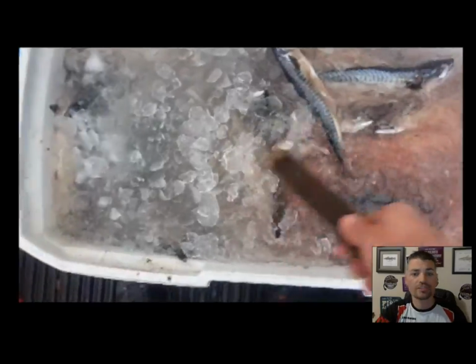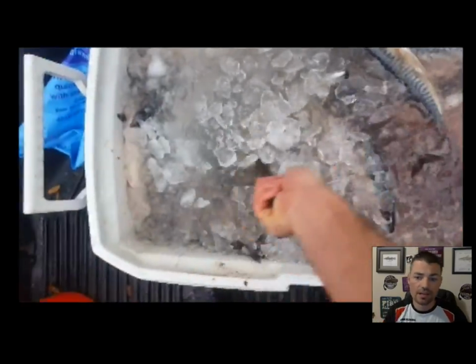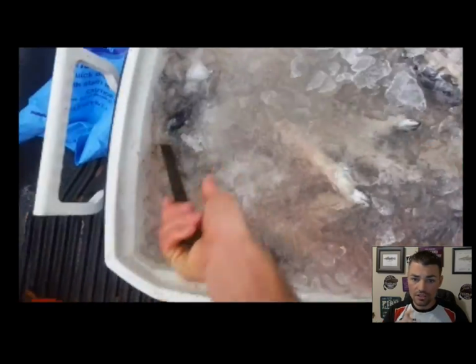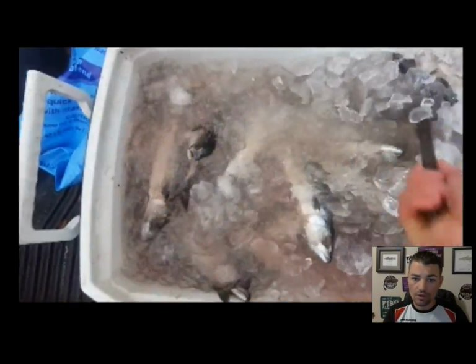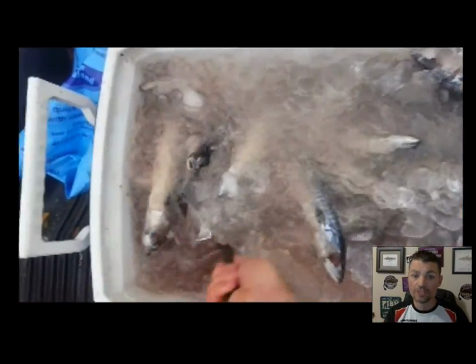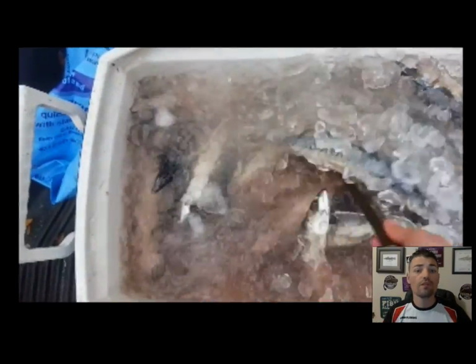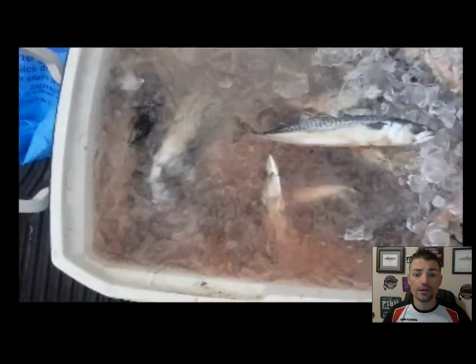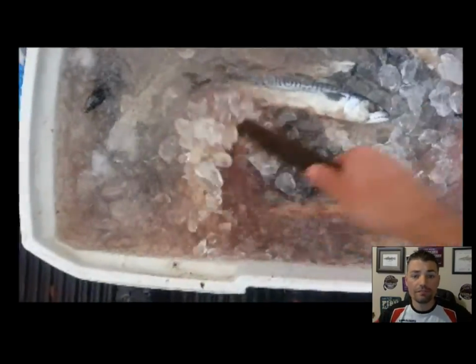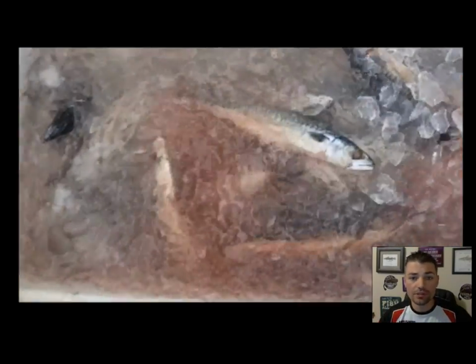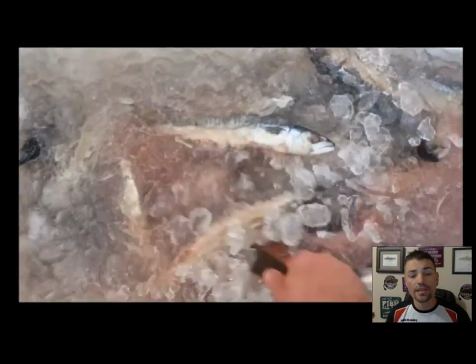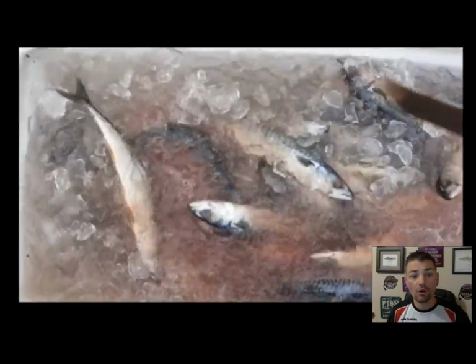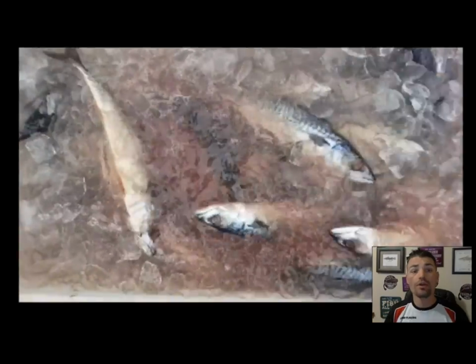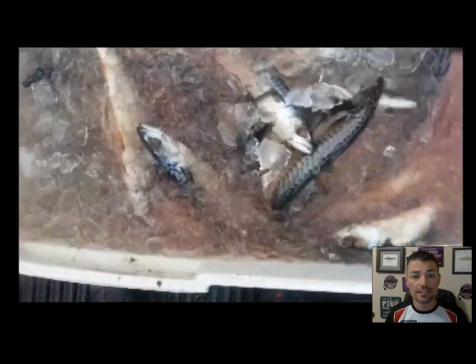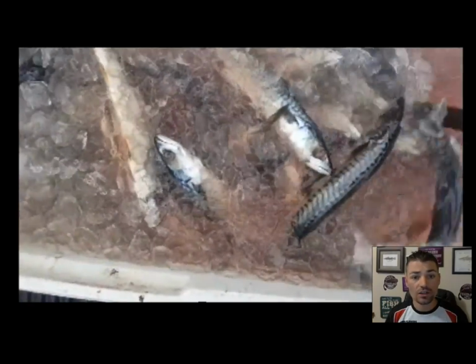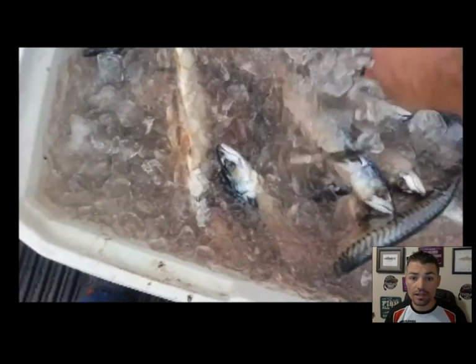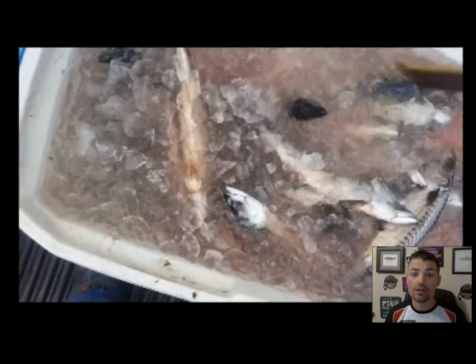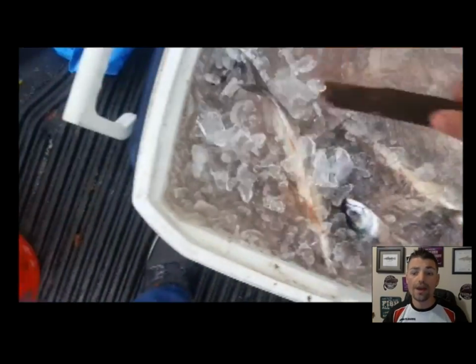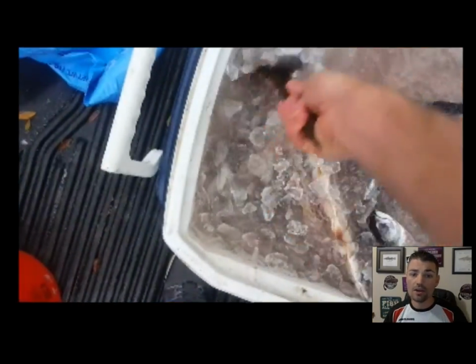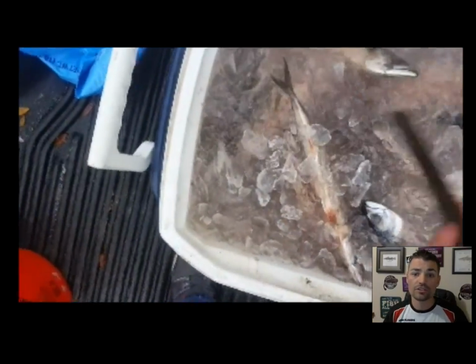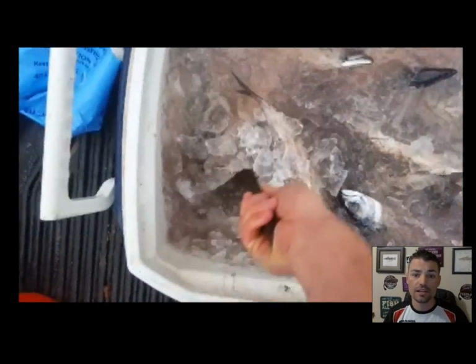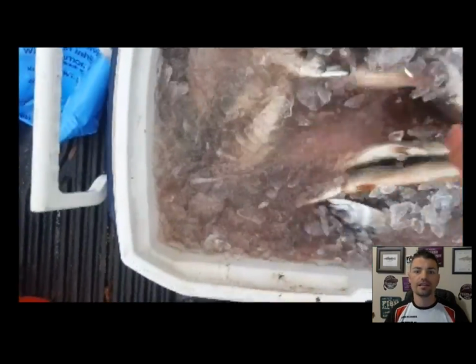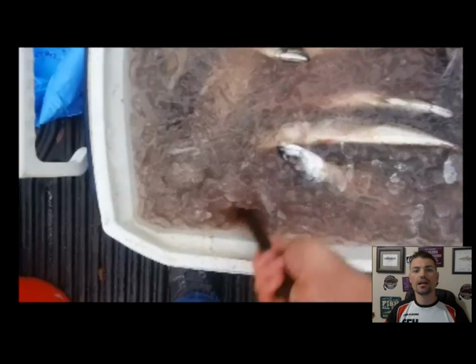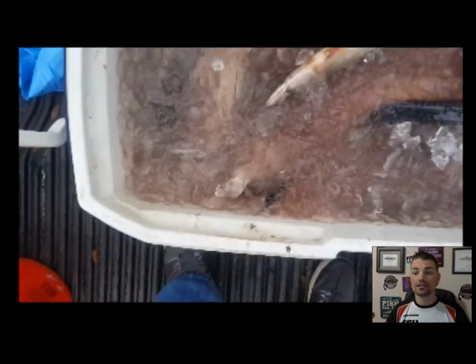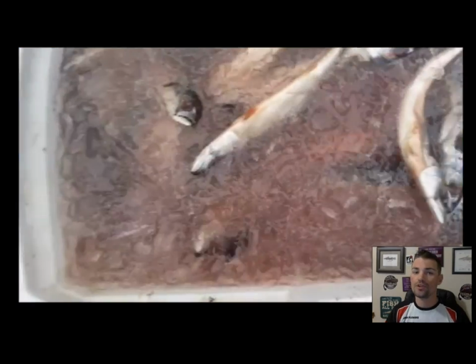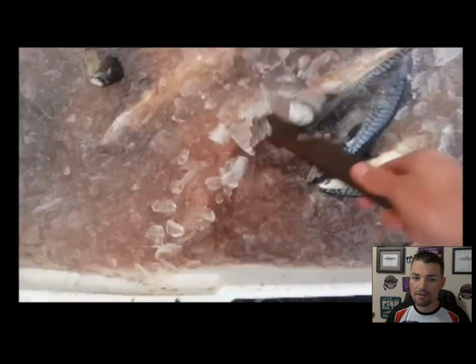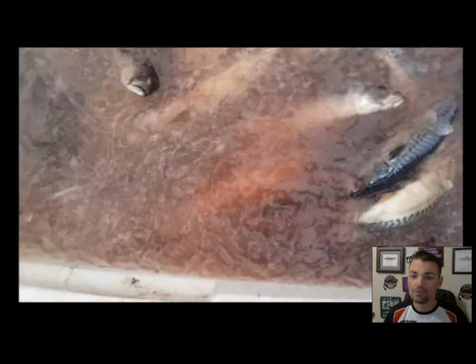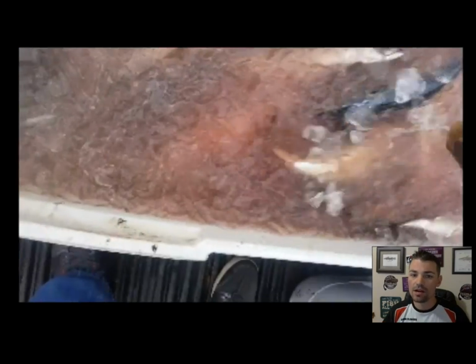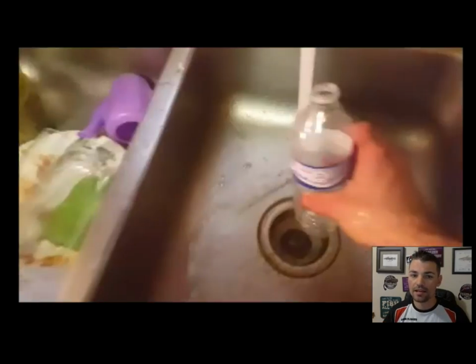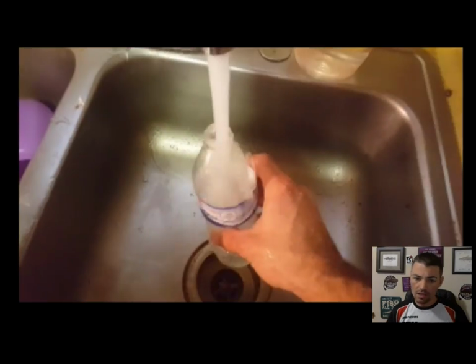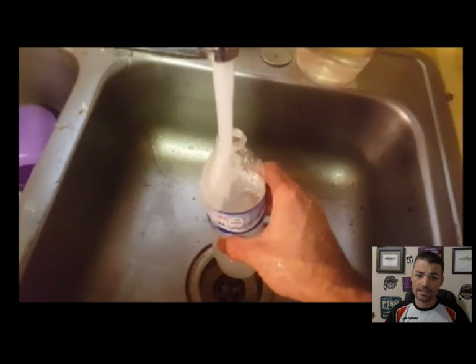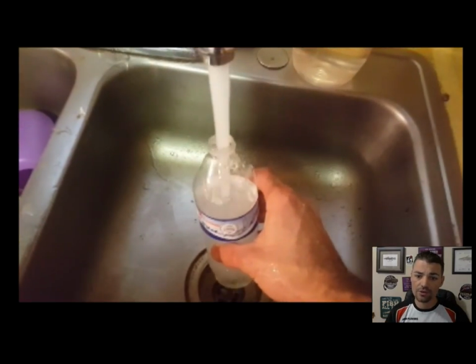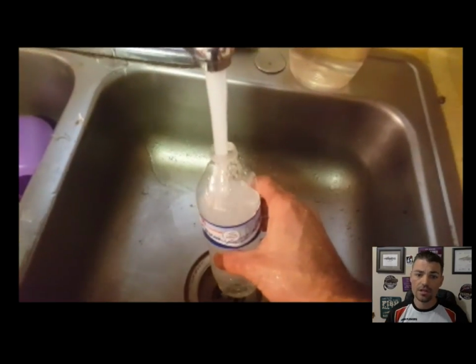Just take your stick, reach in there, and stir it up. We've all done it — went fishing, came home, forgot to clean out the cooler, woke up two days later and got a stinking hot mess. Well, you won't have that happen with your brine mix.